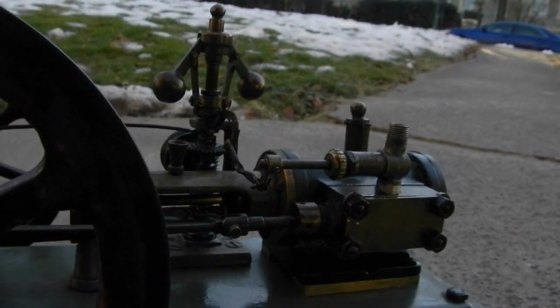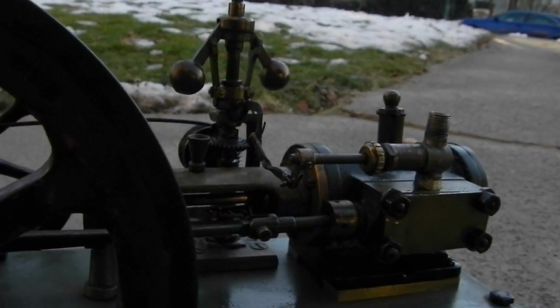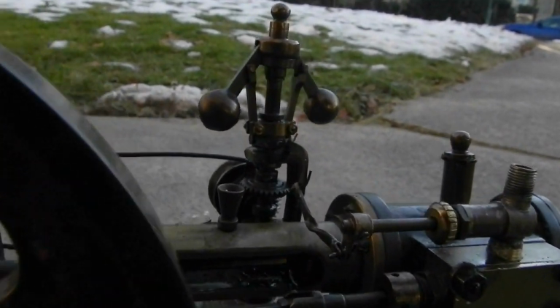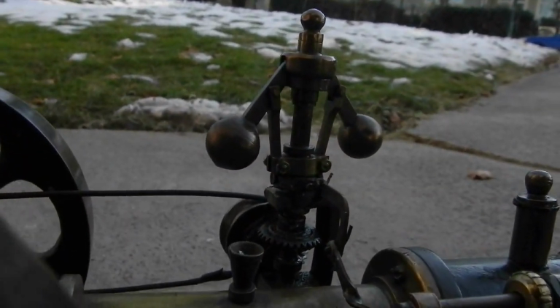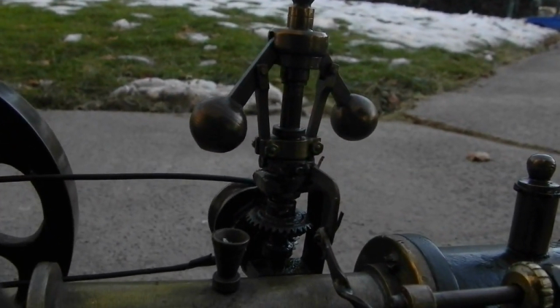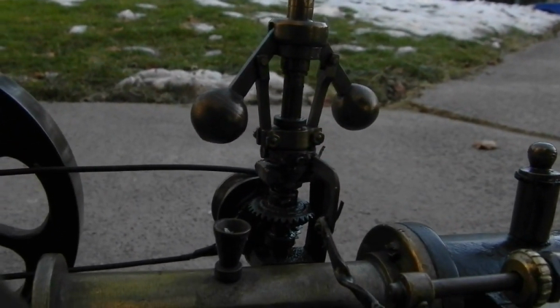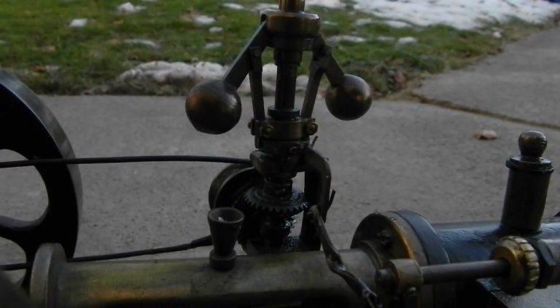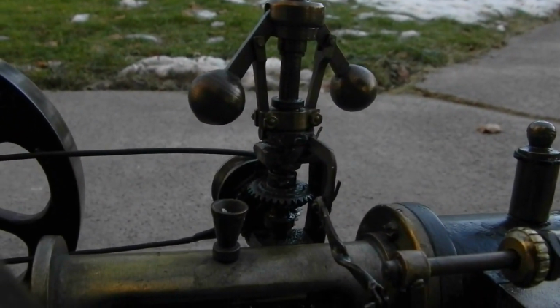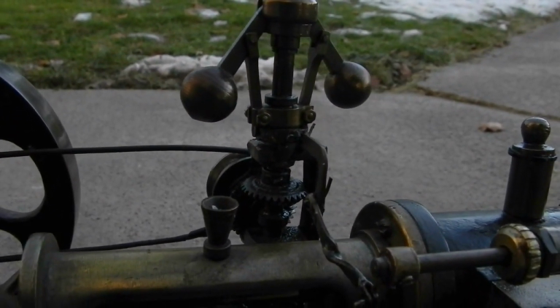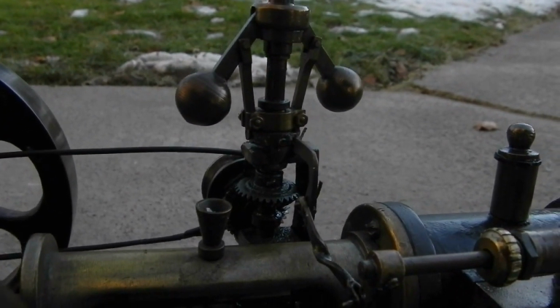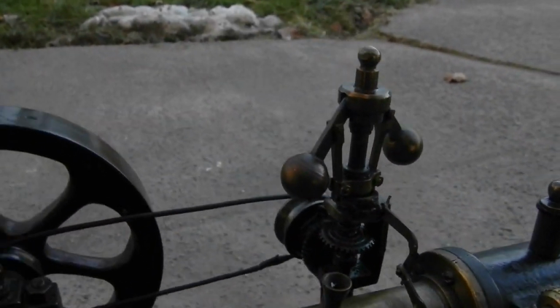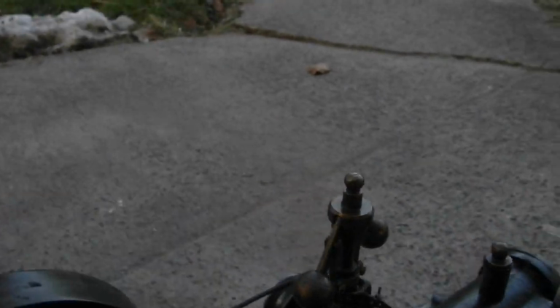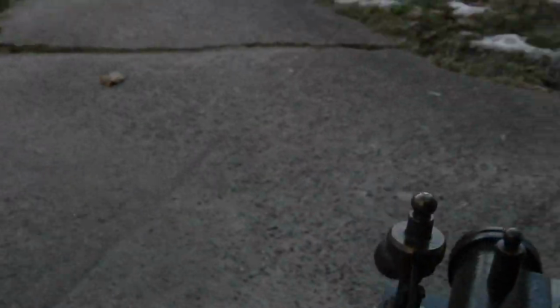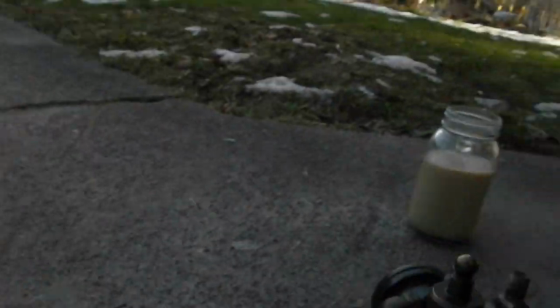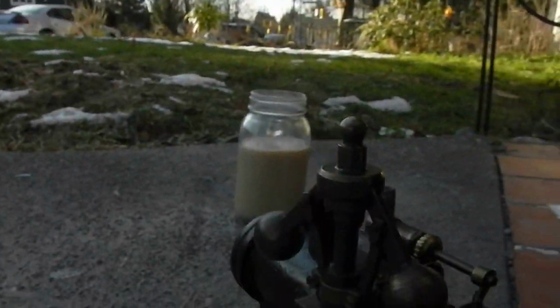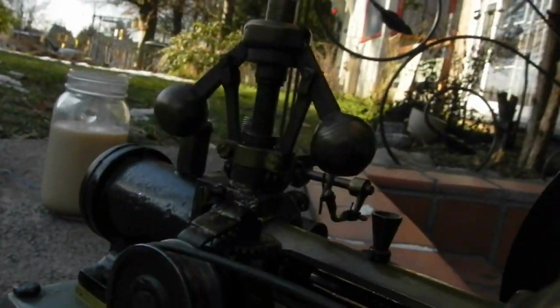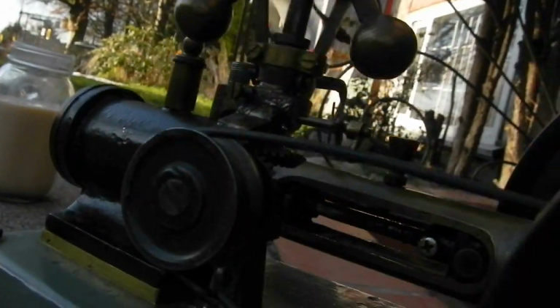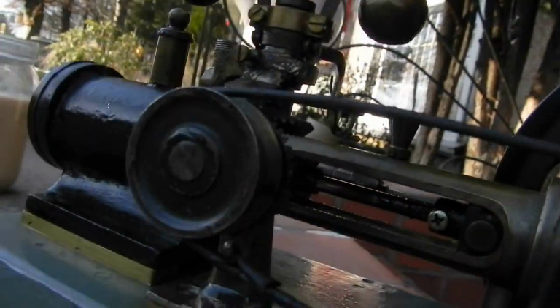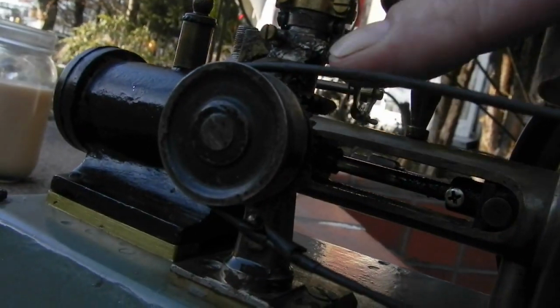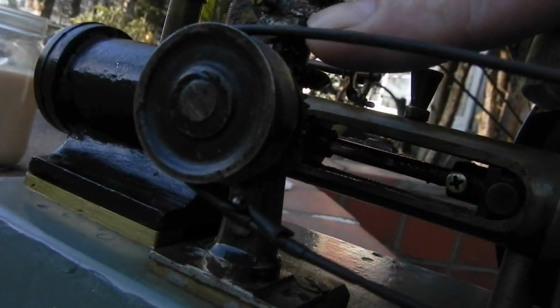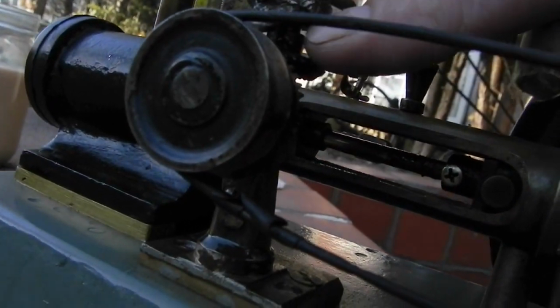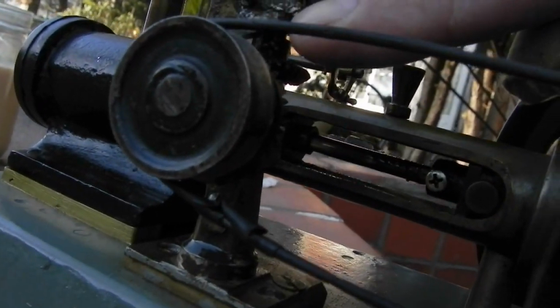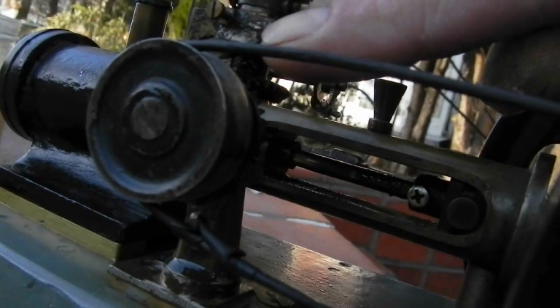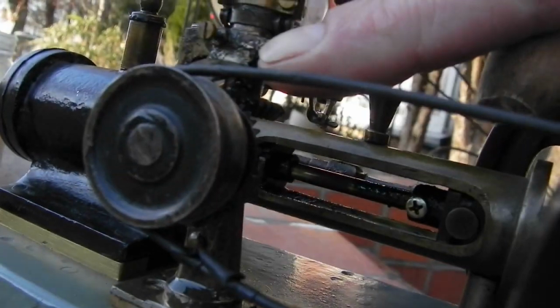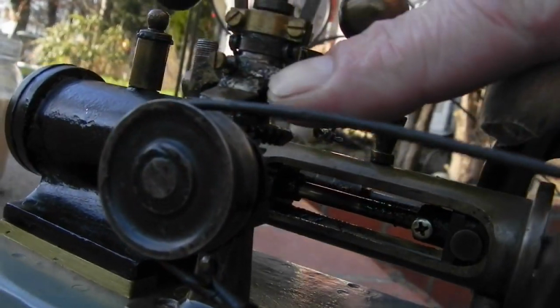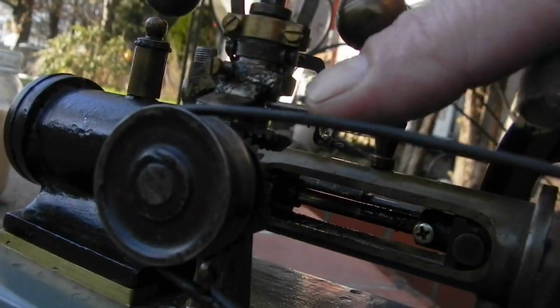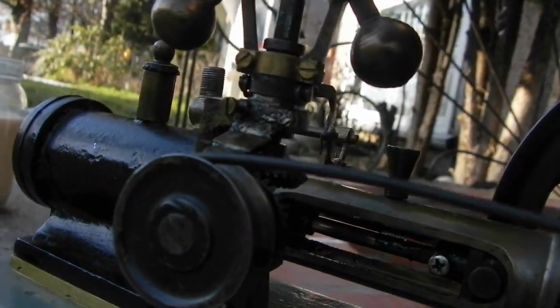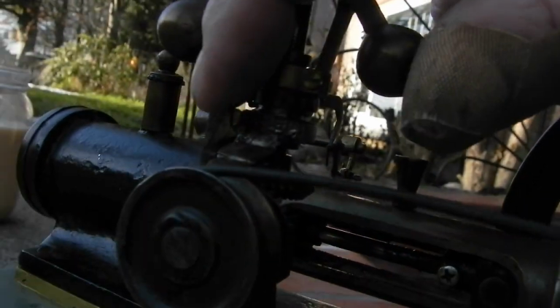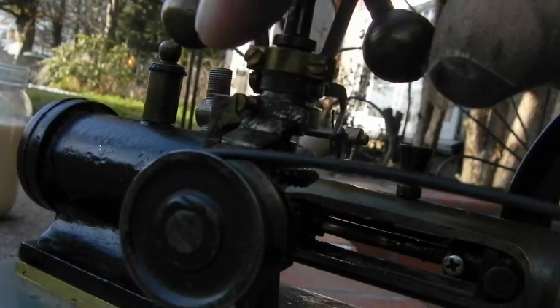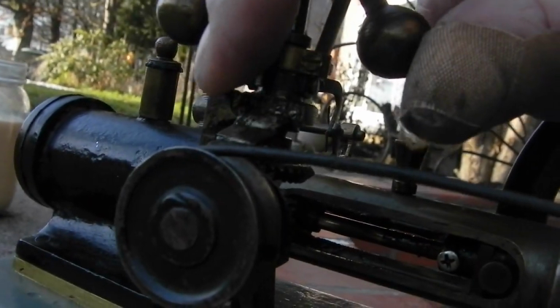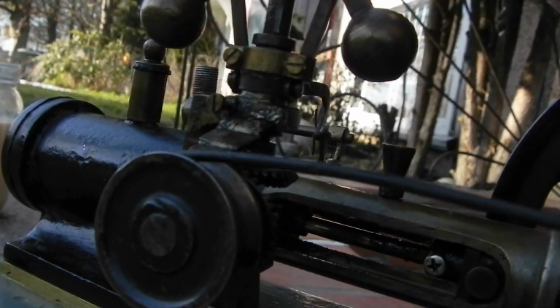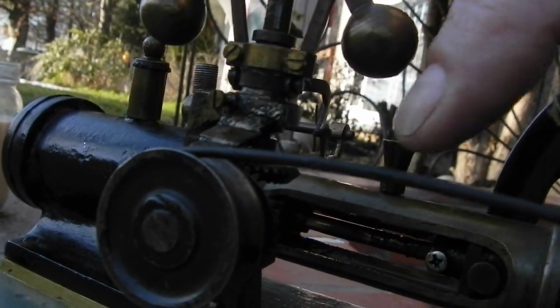It has a really nice bevel gear governor mechanism, but it's going to have to be remounted — it was broken off here and then somebody tried to solder it. Here's the original mounting screw.